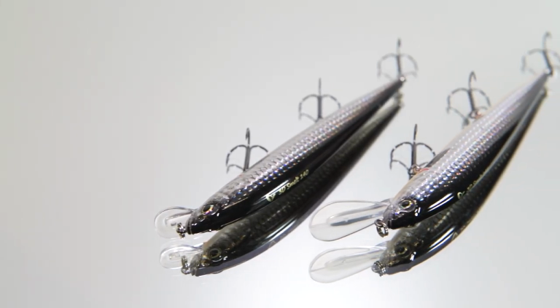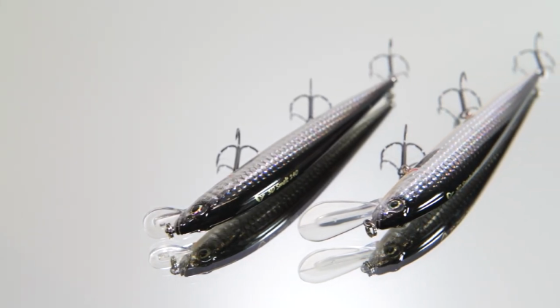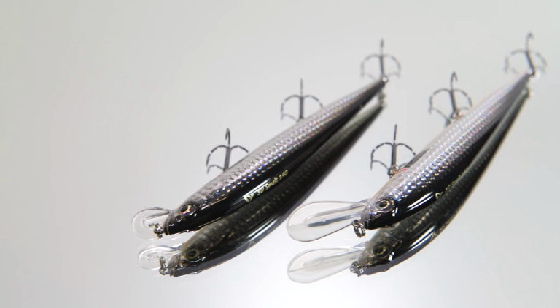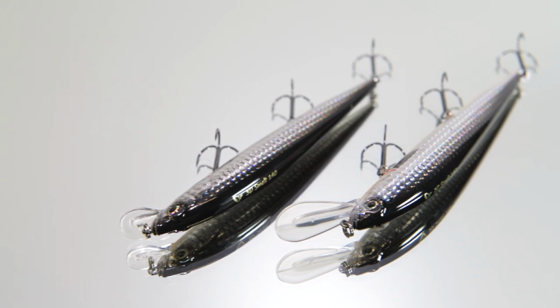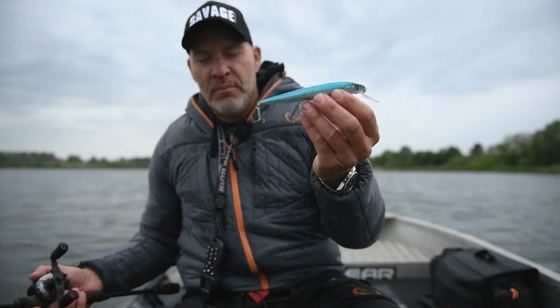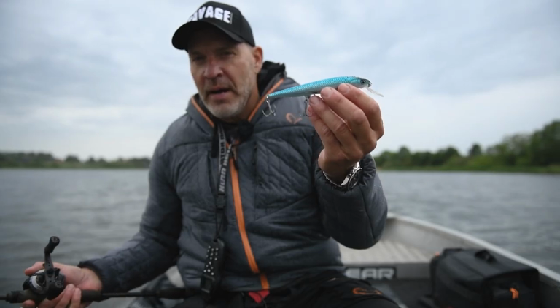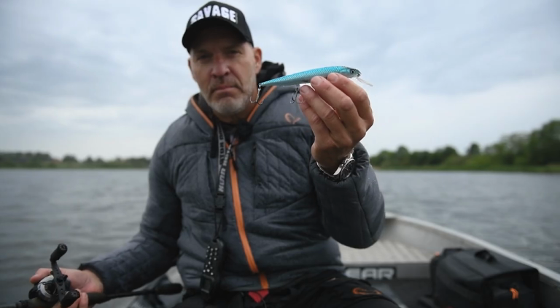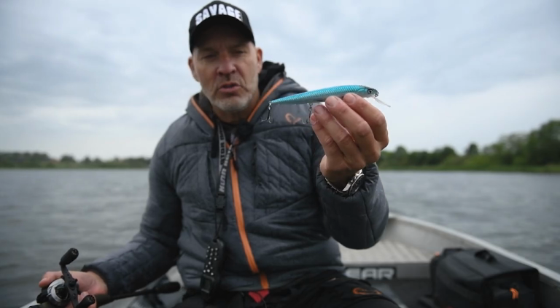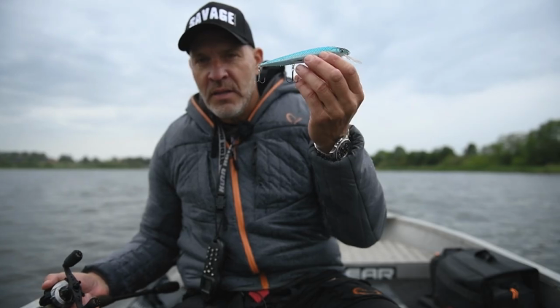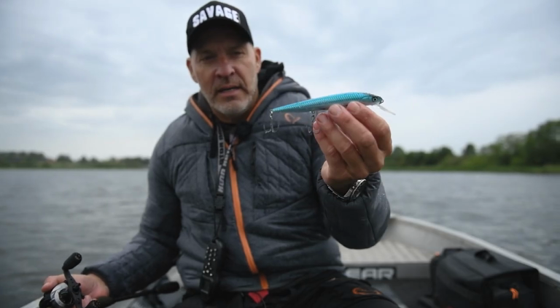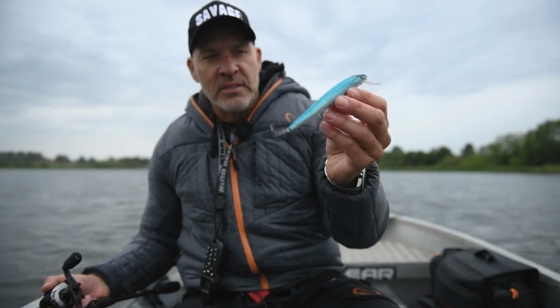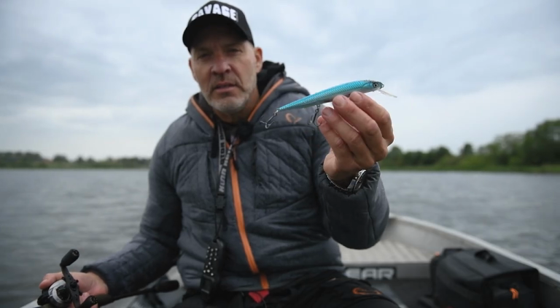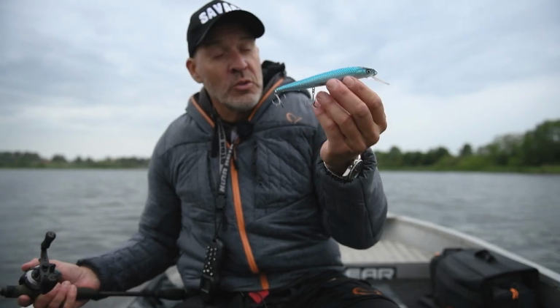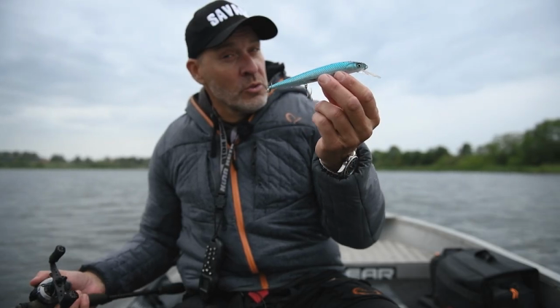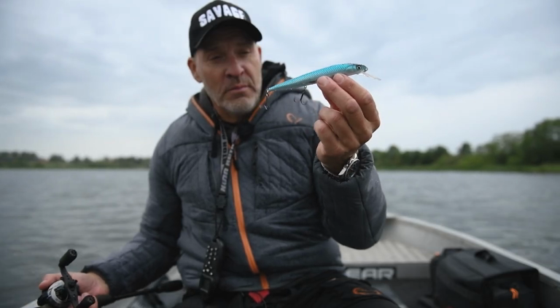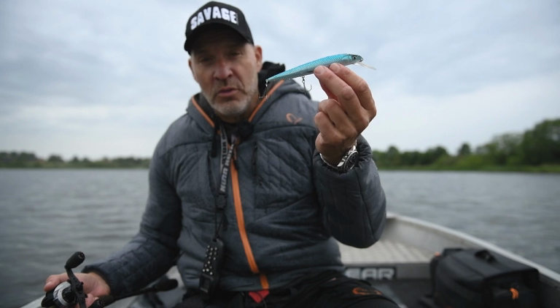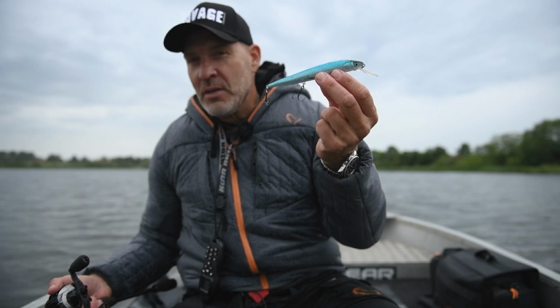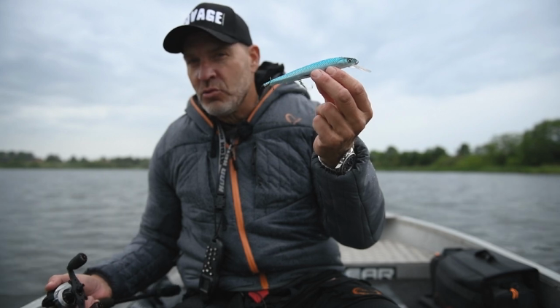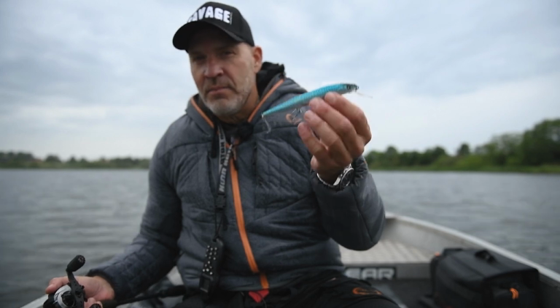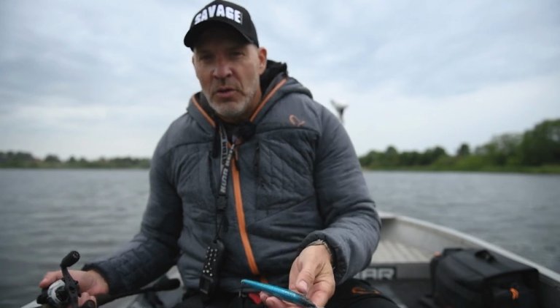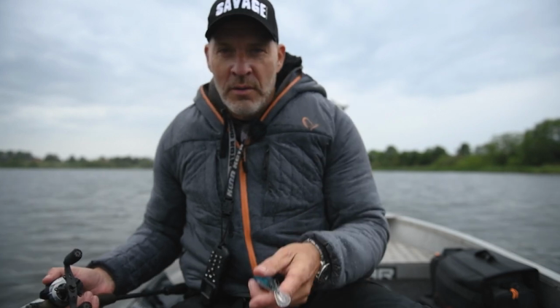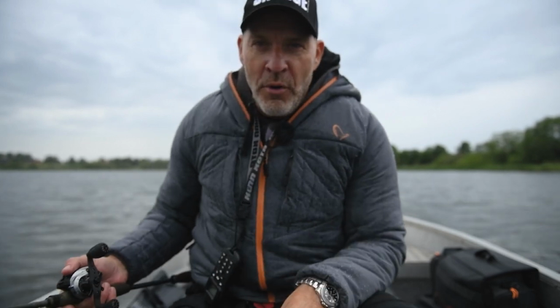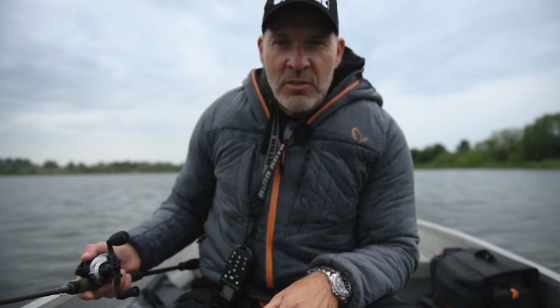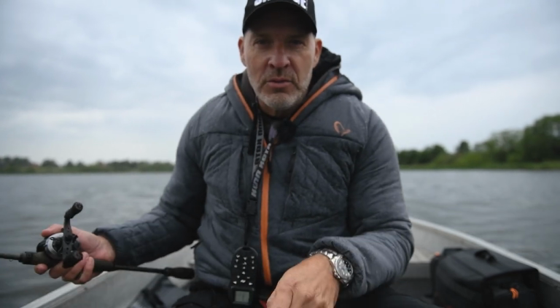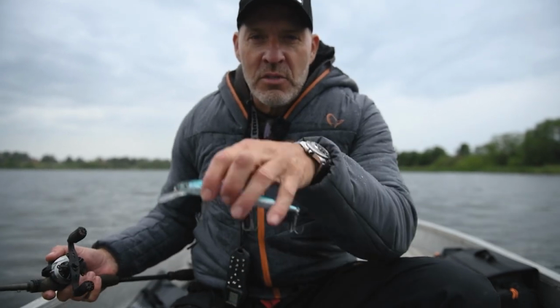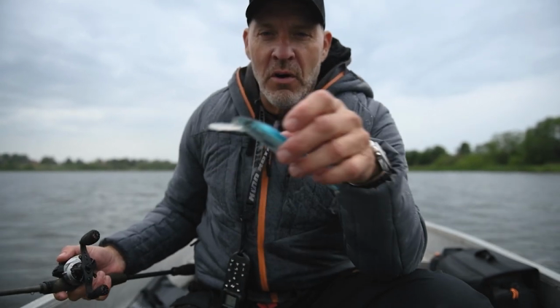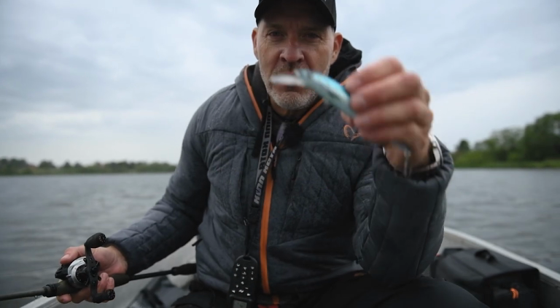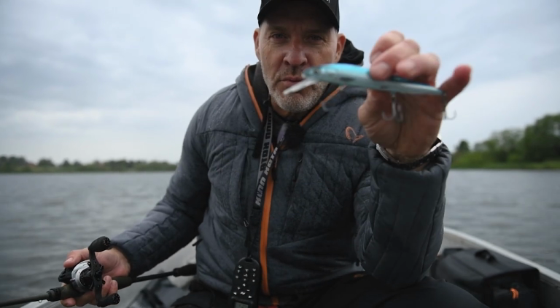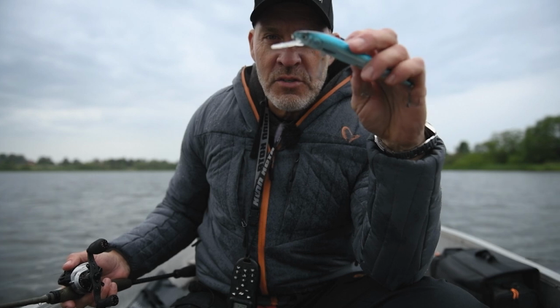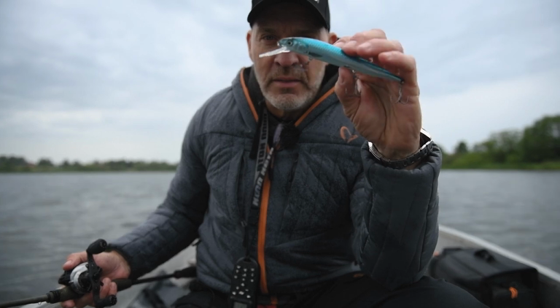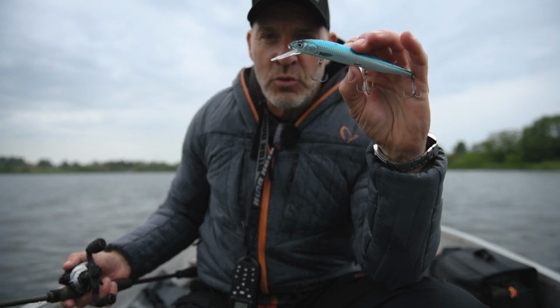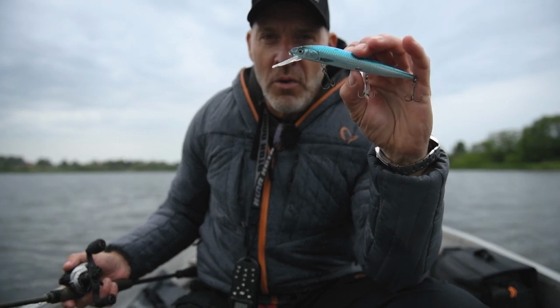These lures are just superb for pike, perch, sander, but you can also use them for salmon and trout. Bringing to you this fall: 3D Smelt Twitch and Roll.